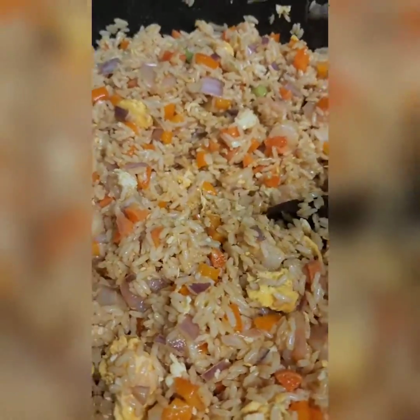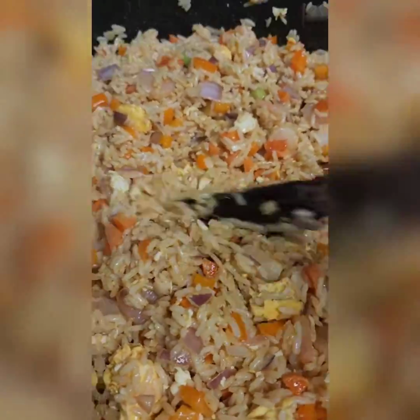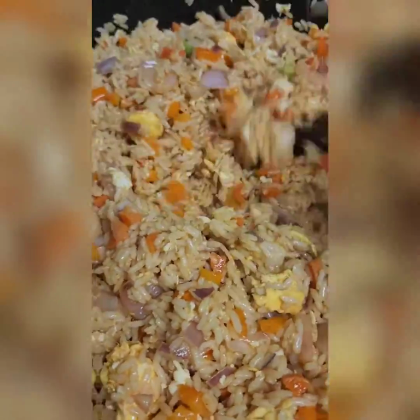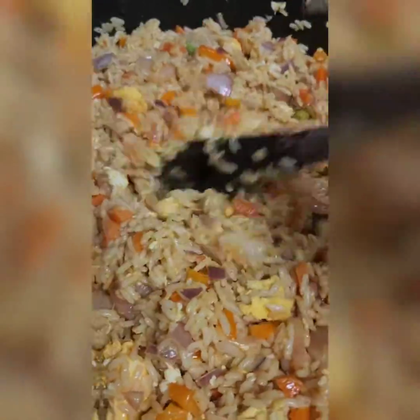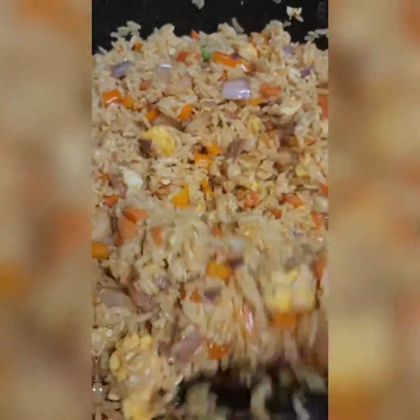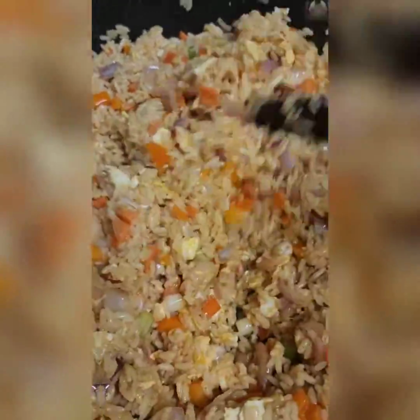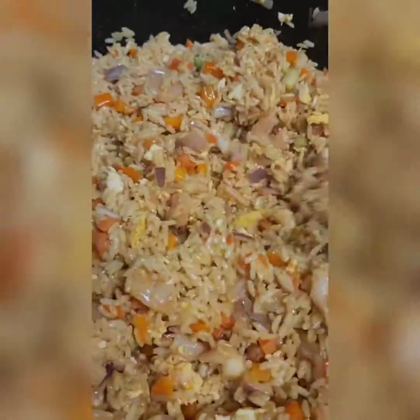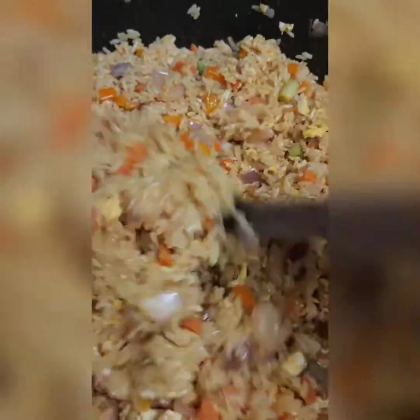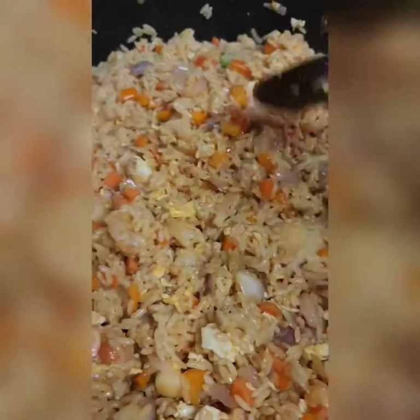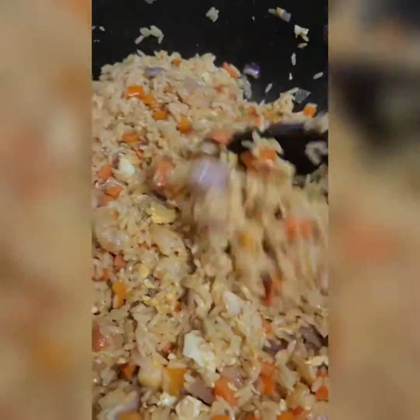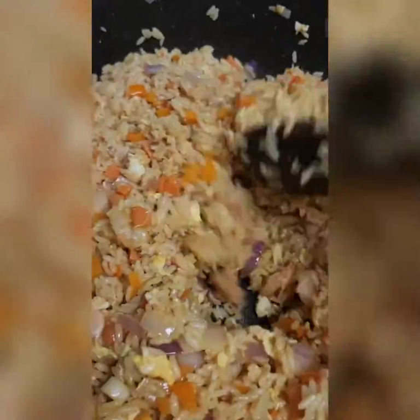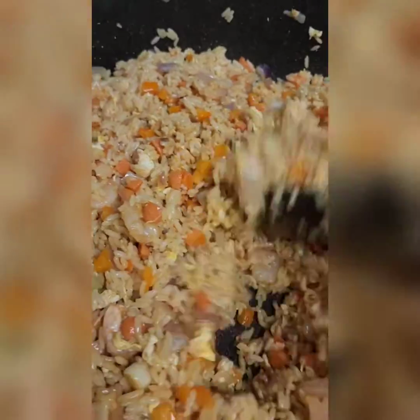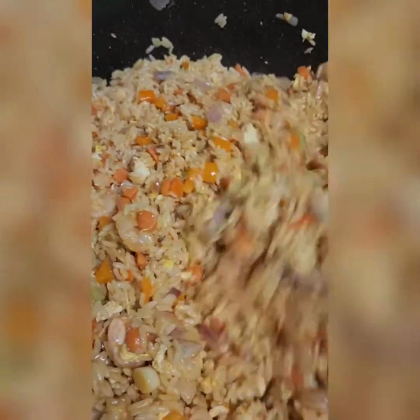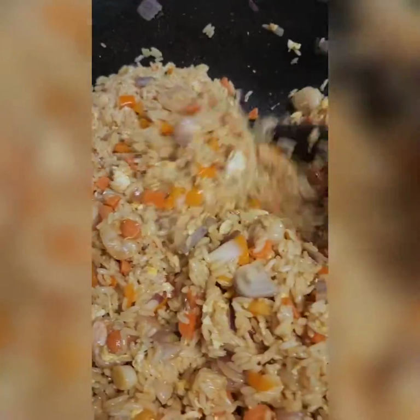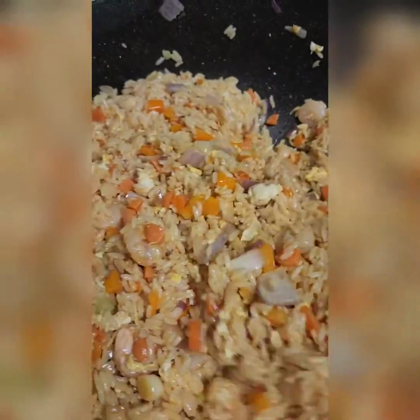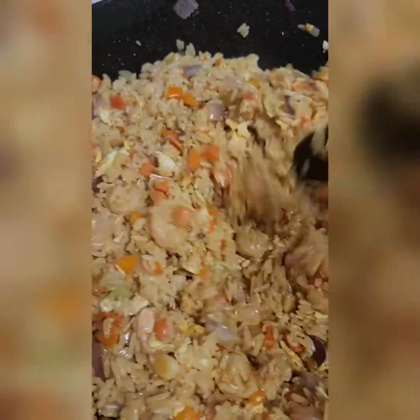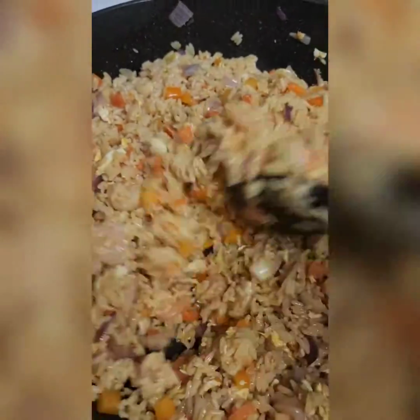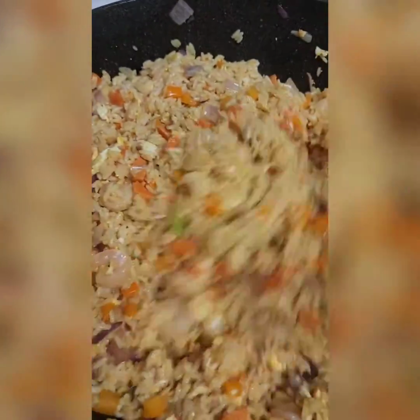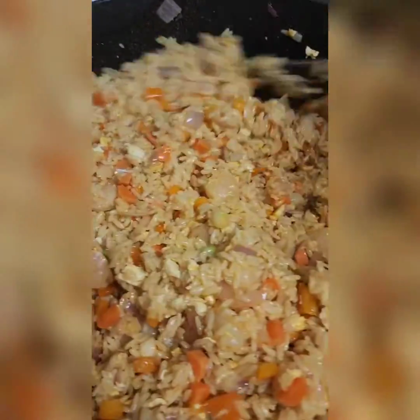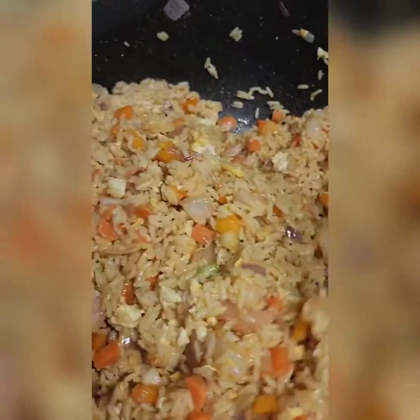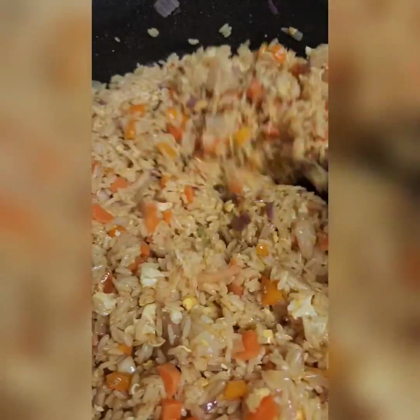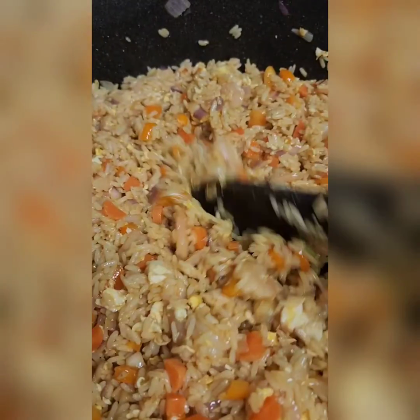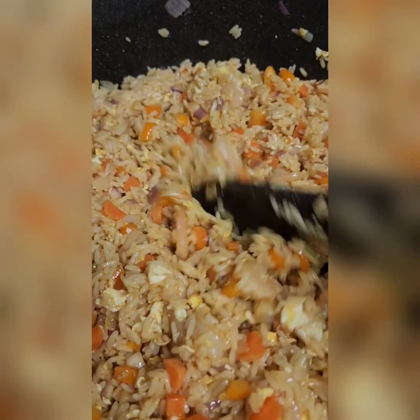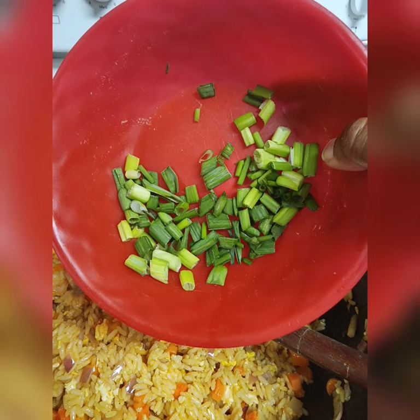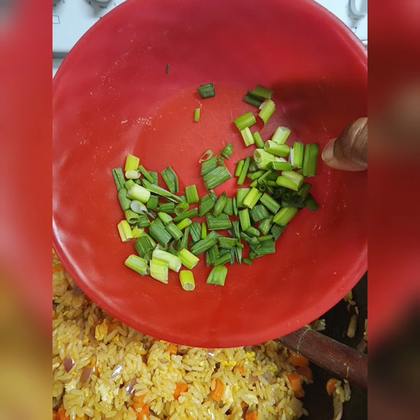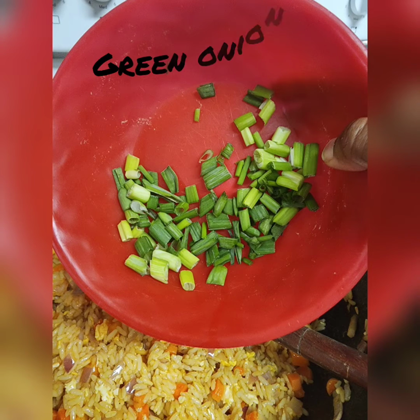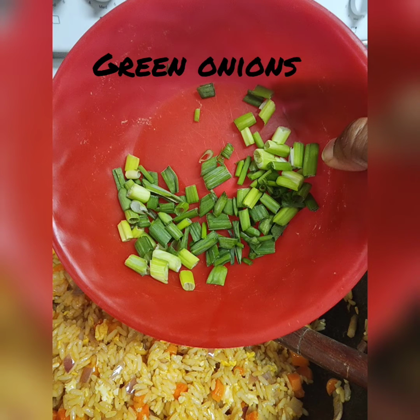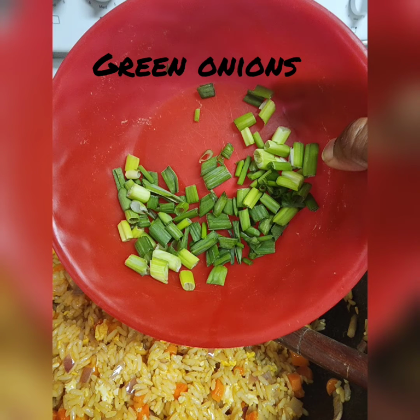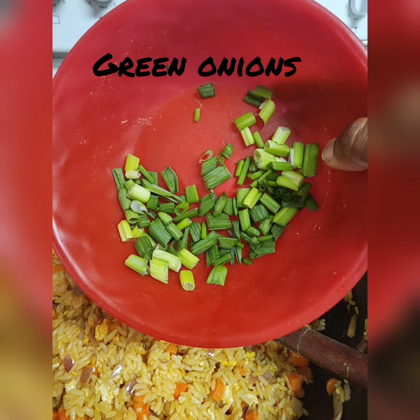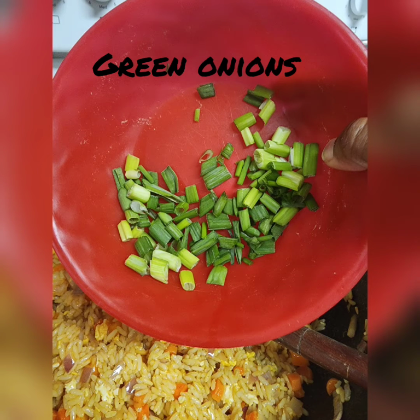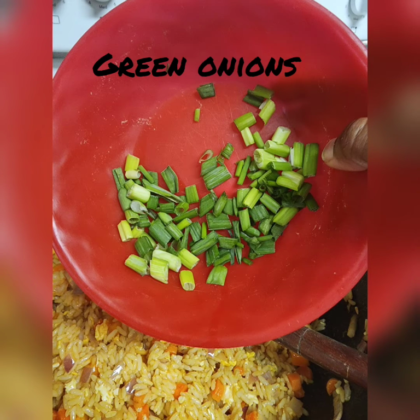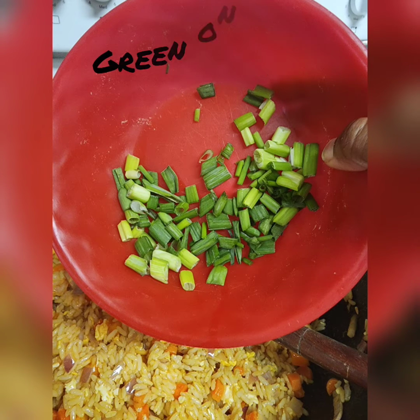You guys hear that frying? That's what fried rice sounds like! Last but not least, let's add those green onions to top it off.